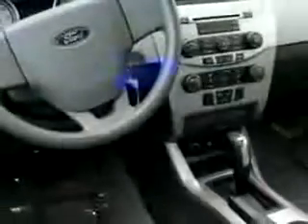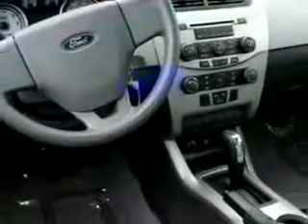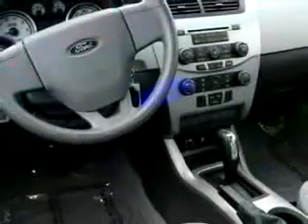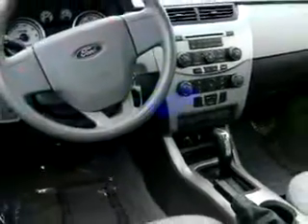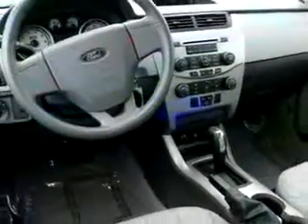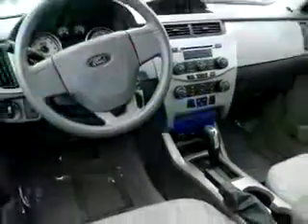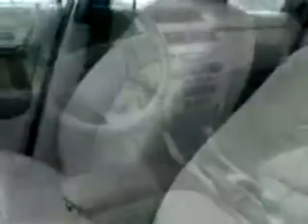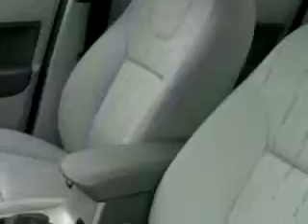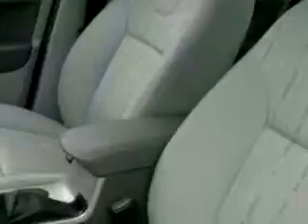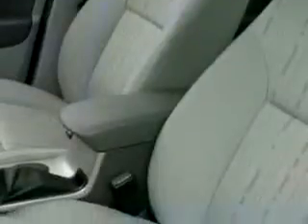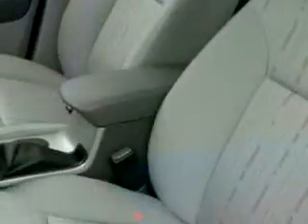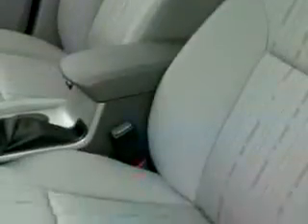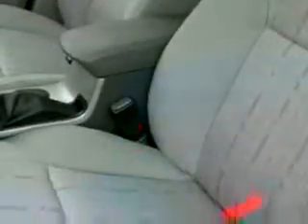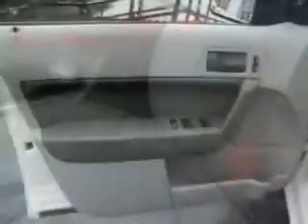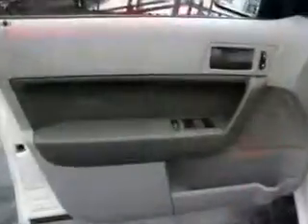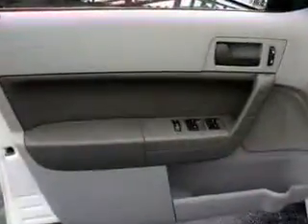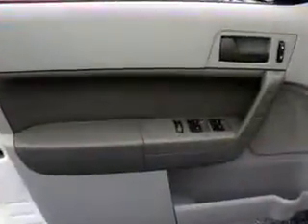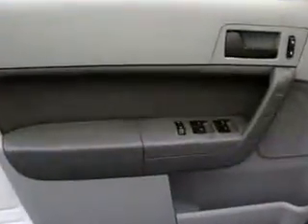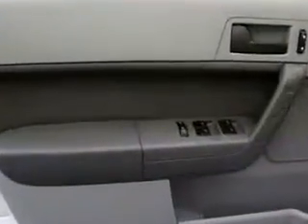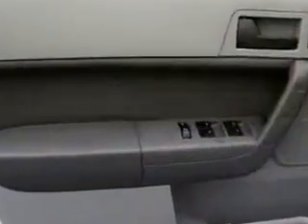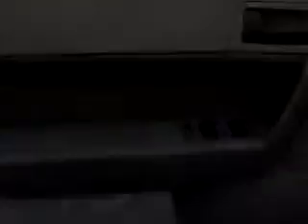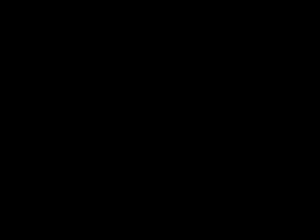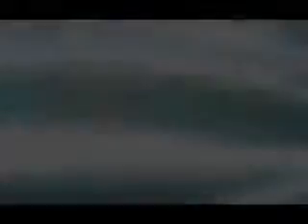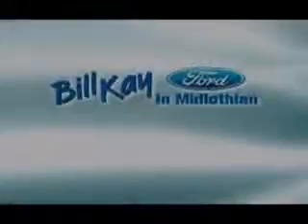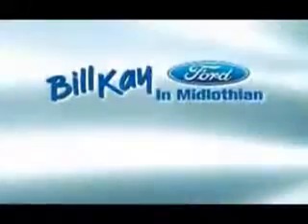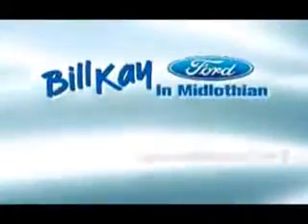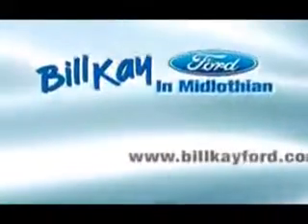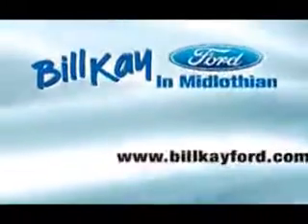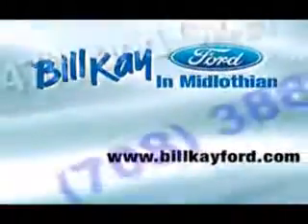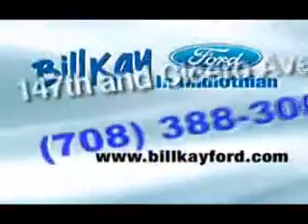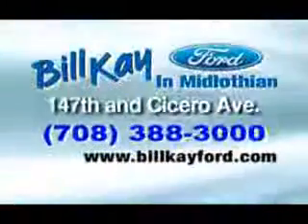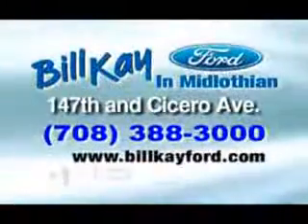Enjoy the drive and have peace of mind in this 09 Ford Focus SE. See us at Bill K Ford today. Thank you for choosing Bill K Ford in Midlothian.